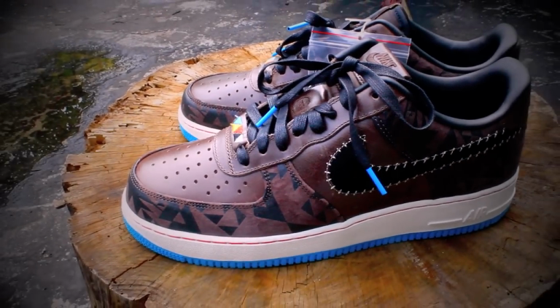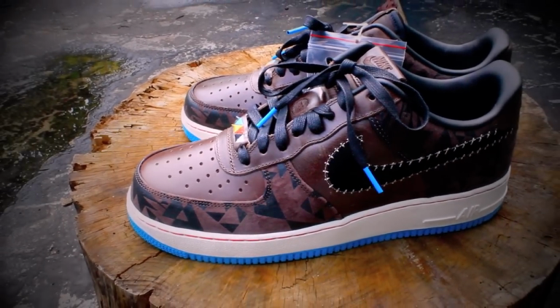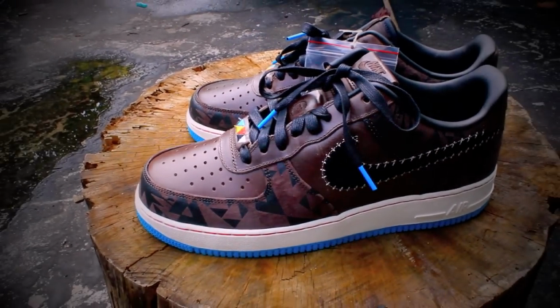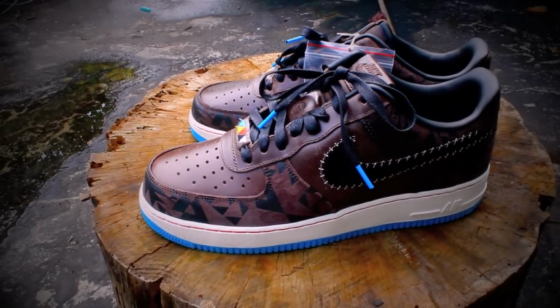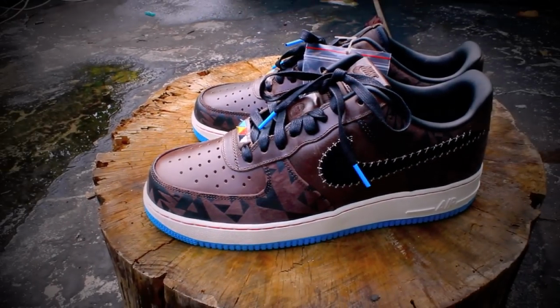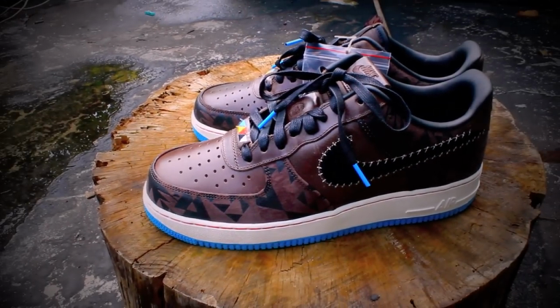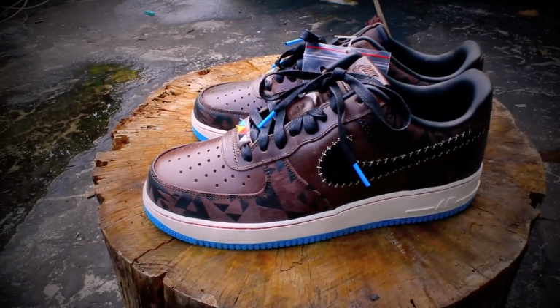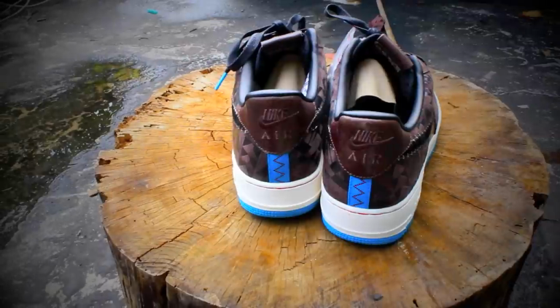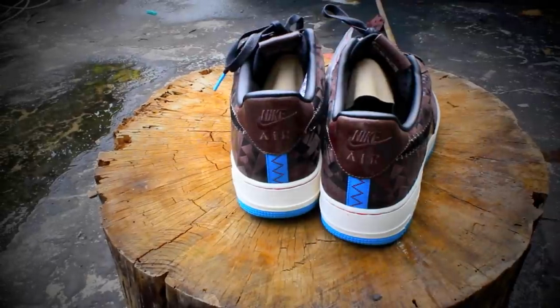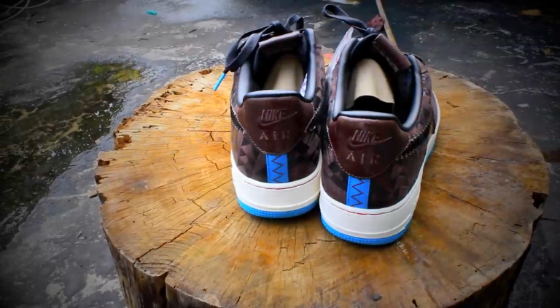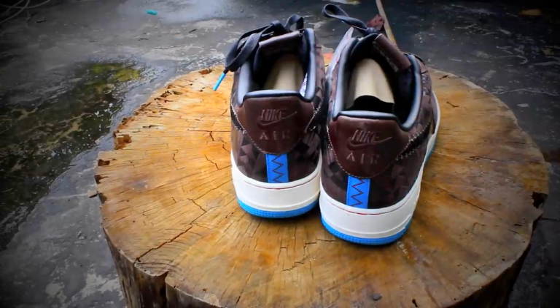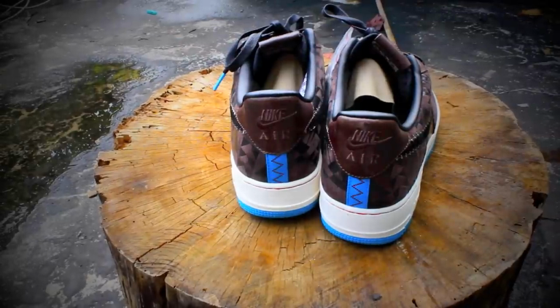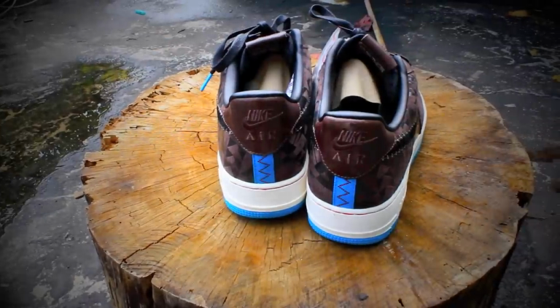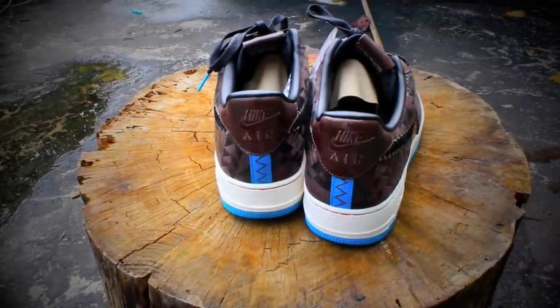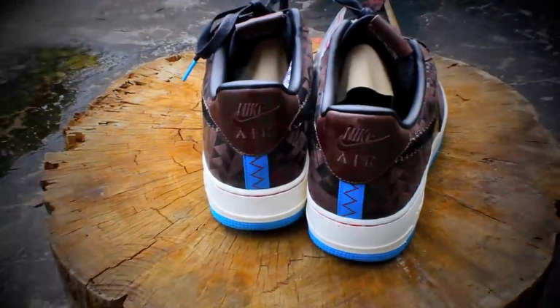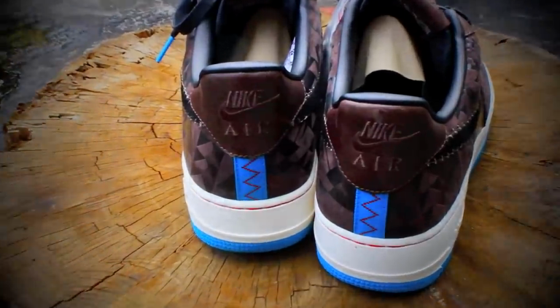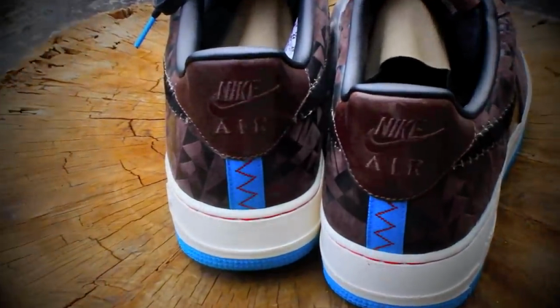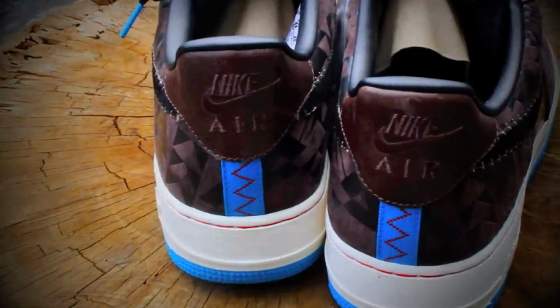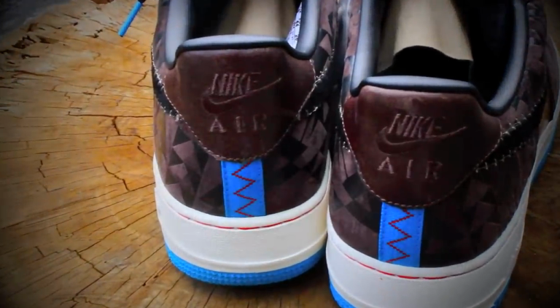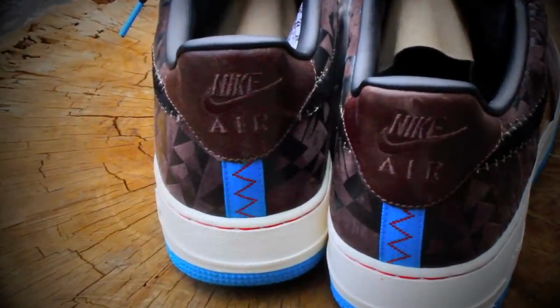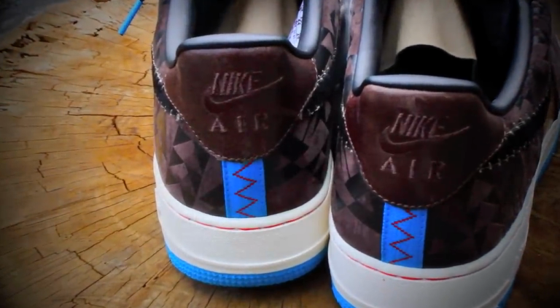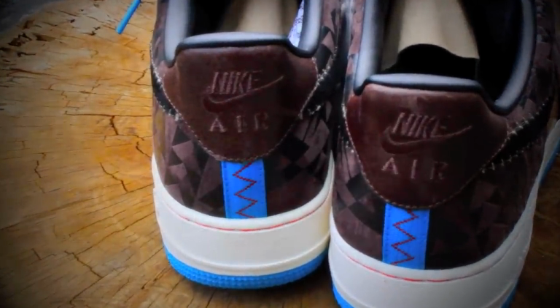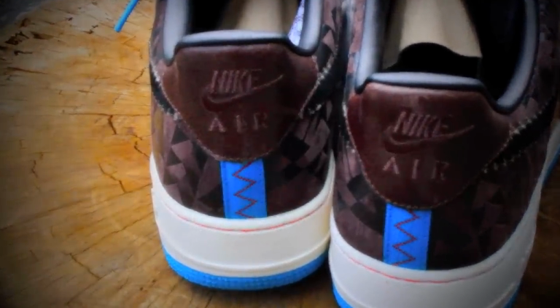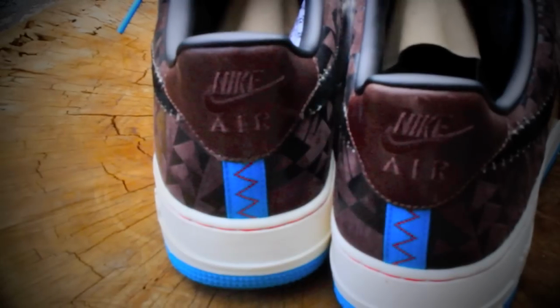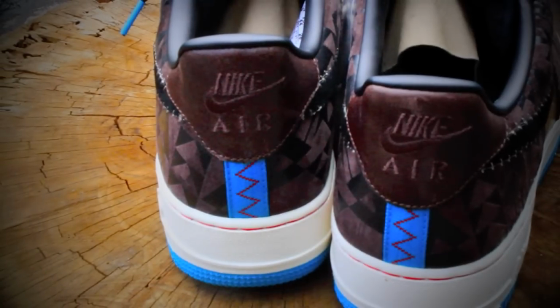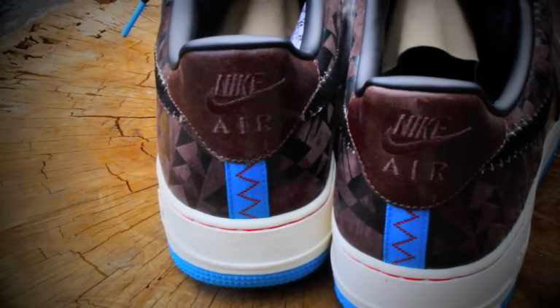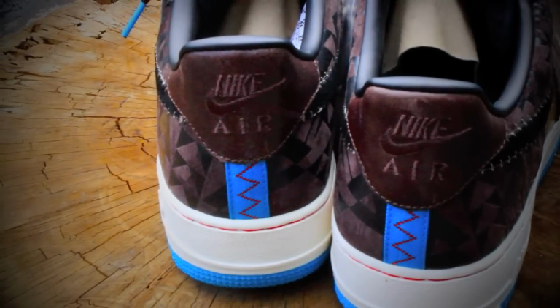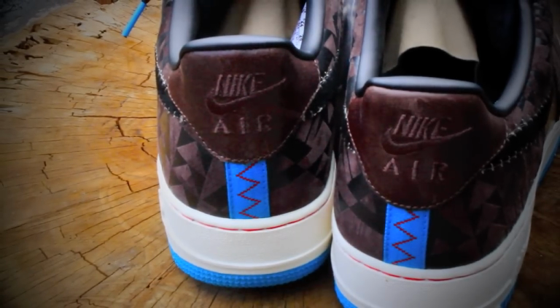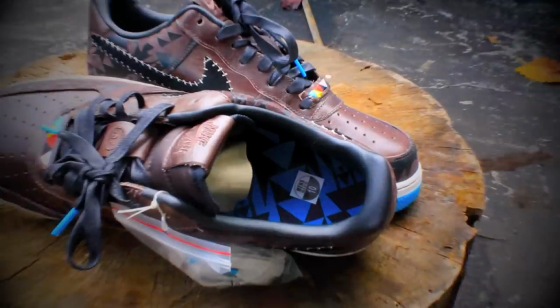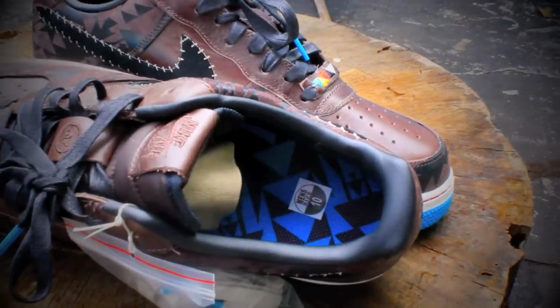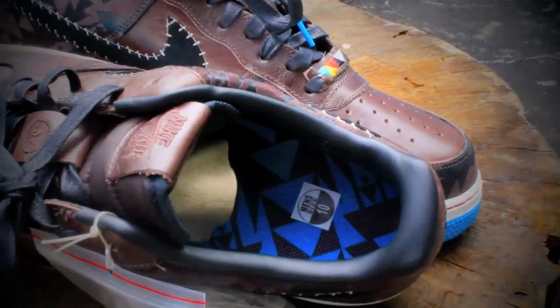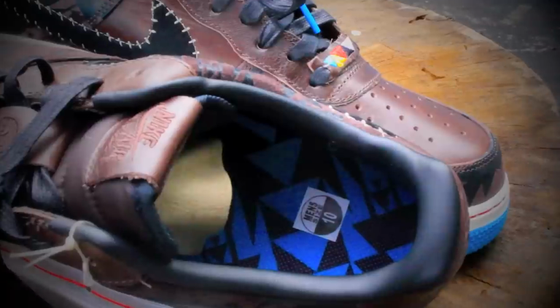The back of the shoe also displays that contrast with the blue and the brown — it's a nice combination. I guess this color placement is what made me purchase the shoe.